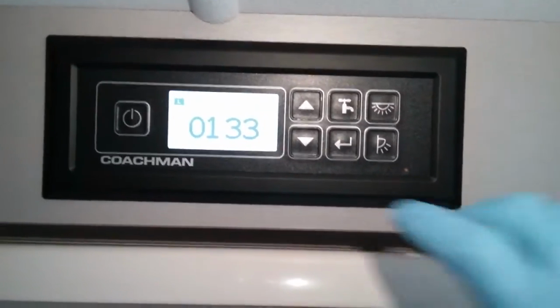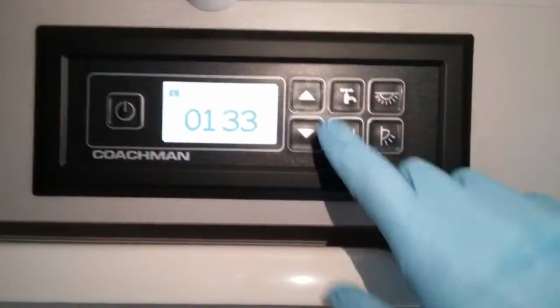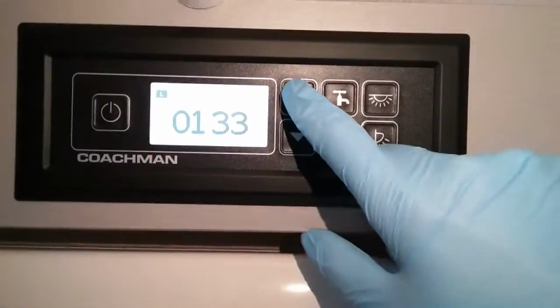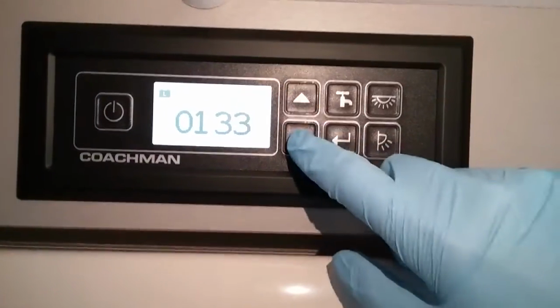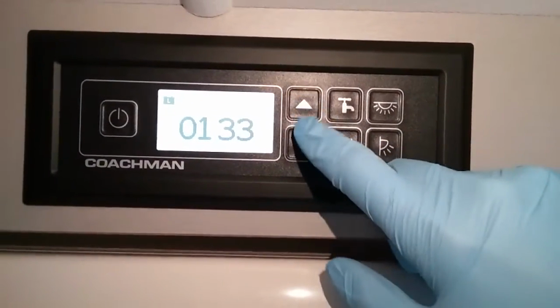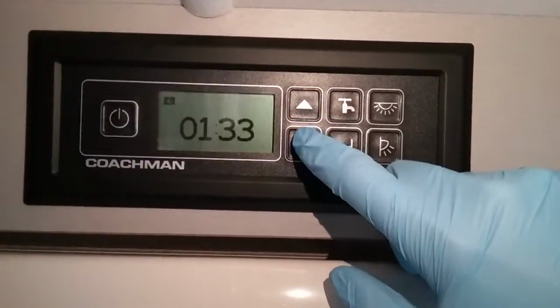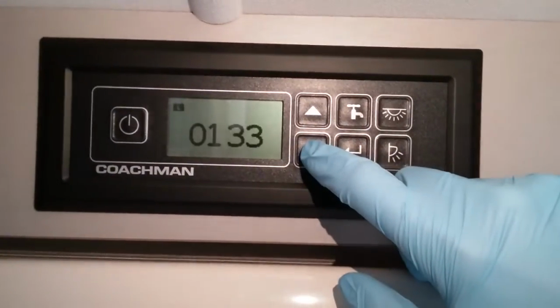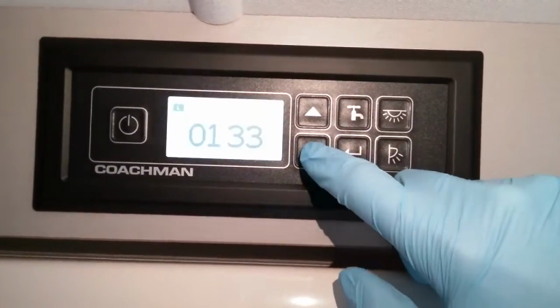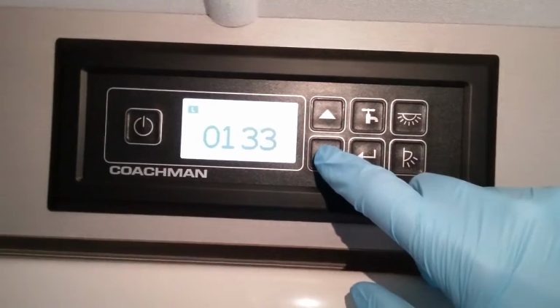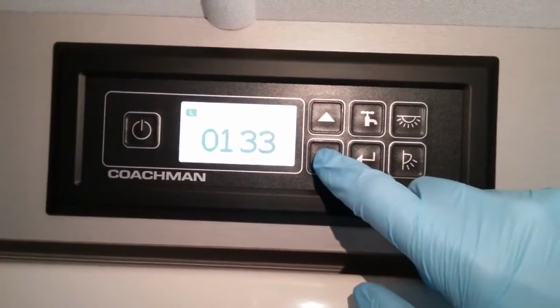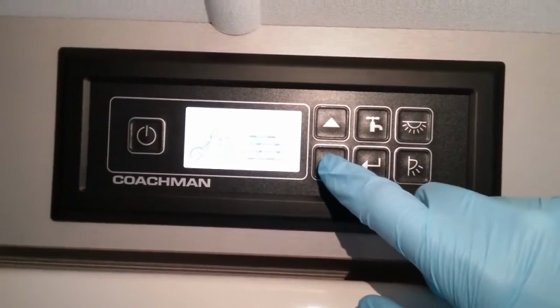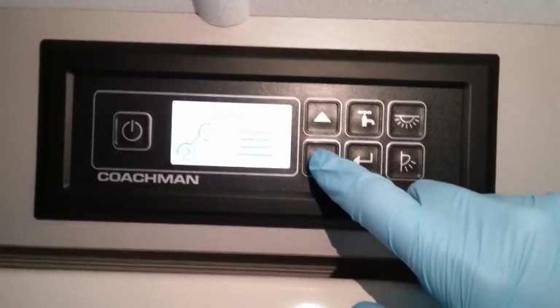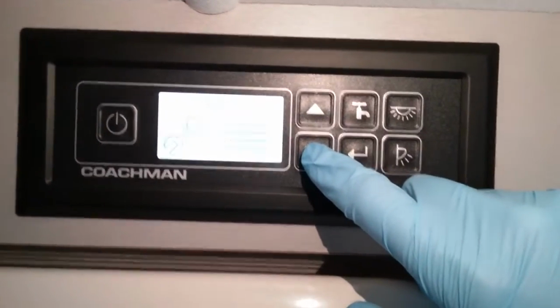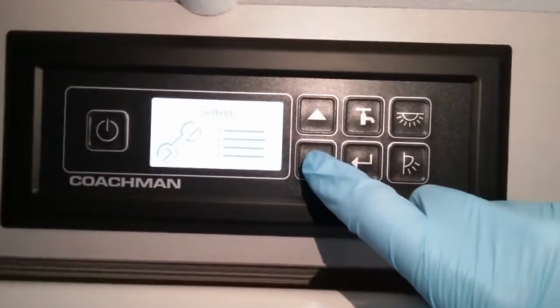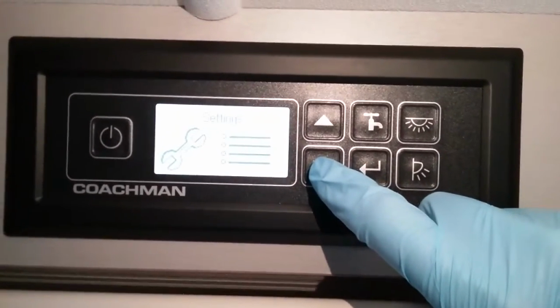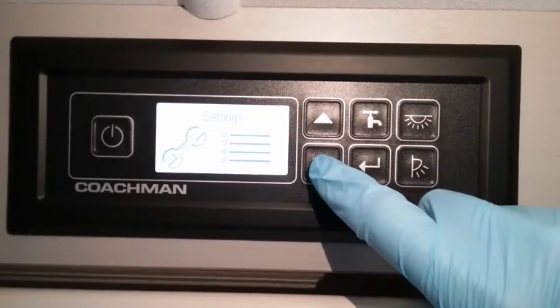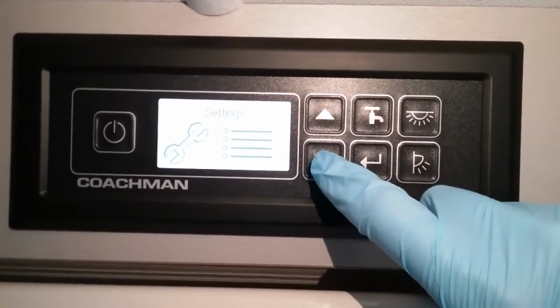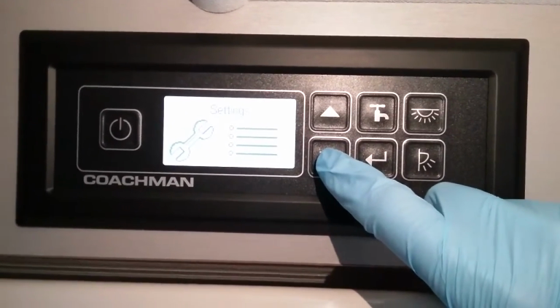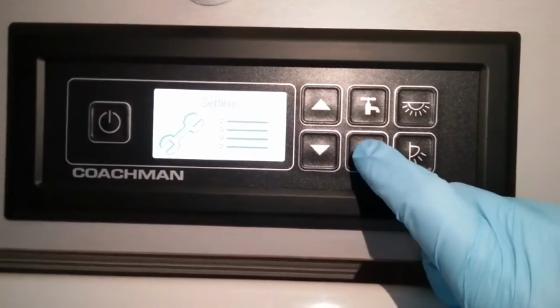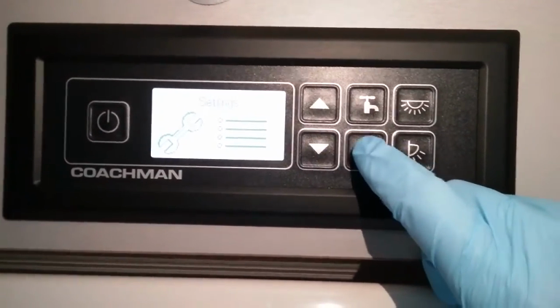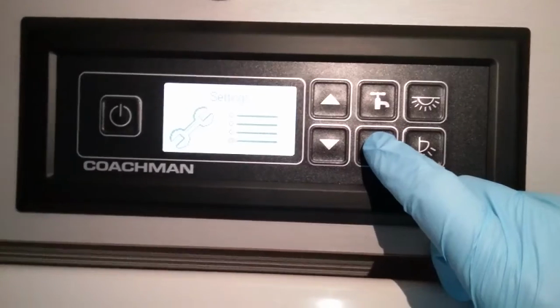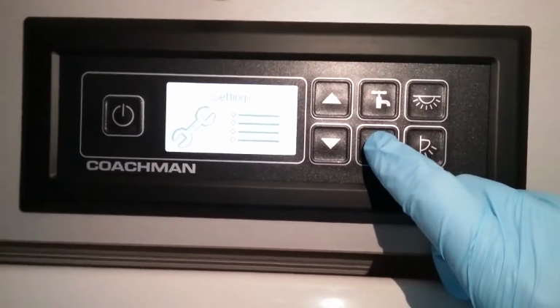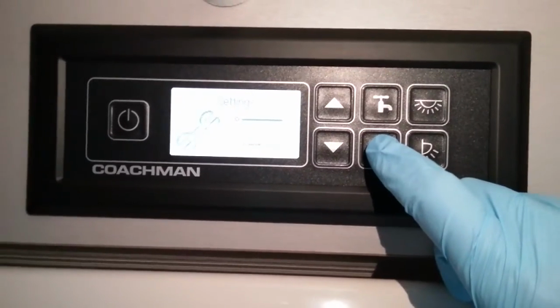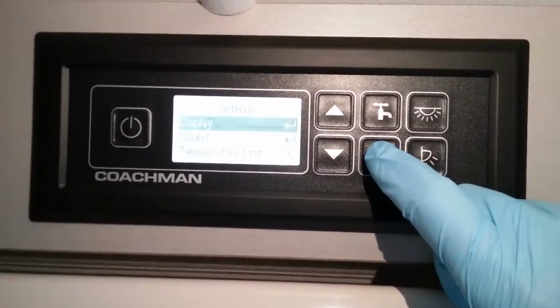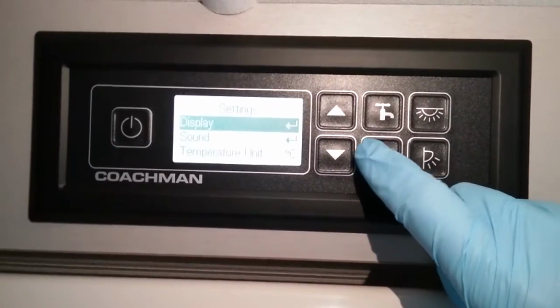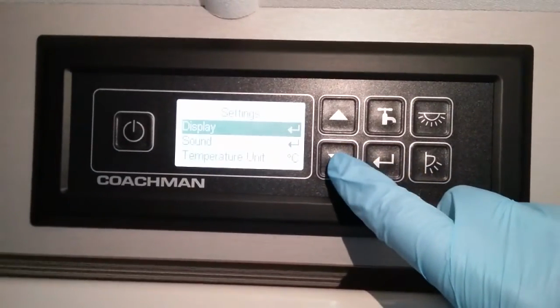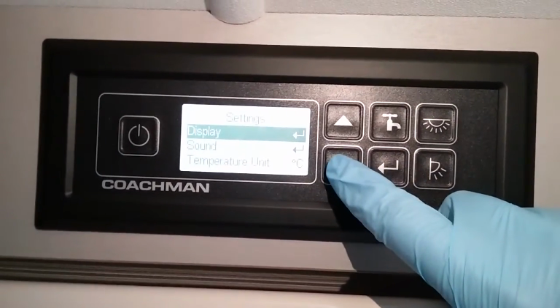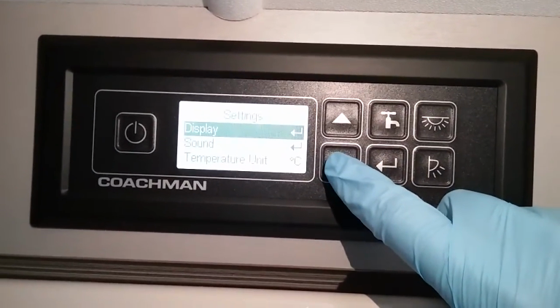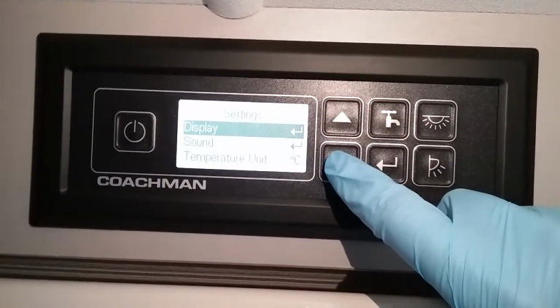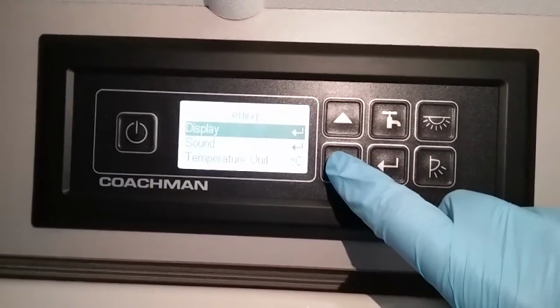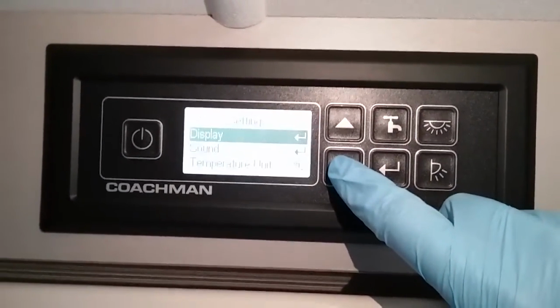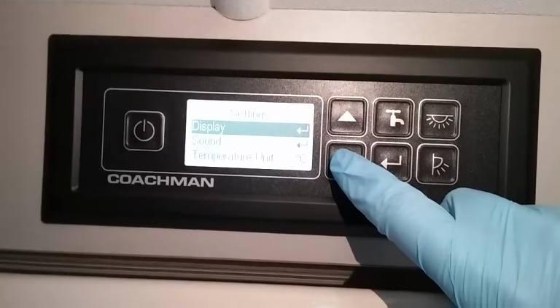All other information is then given via scrolling. We have the settings menu just there. To get into that just press the enter button, and within that we can change the display contrast etc.